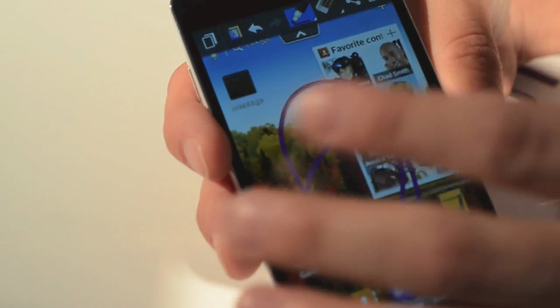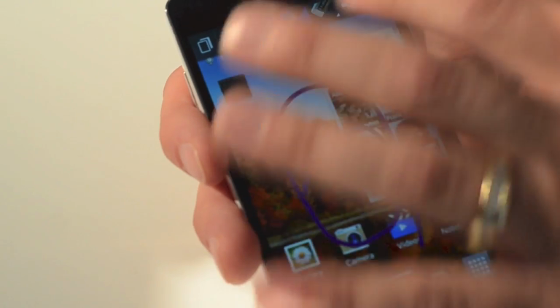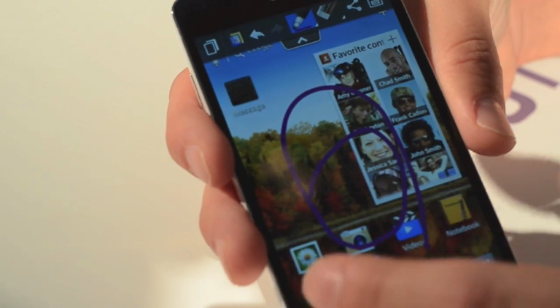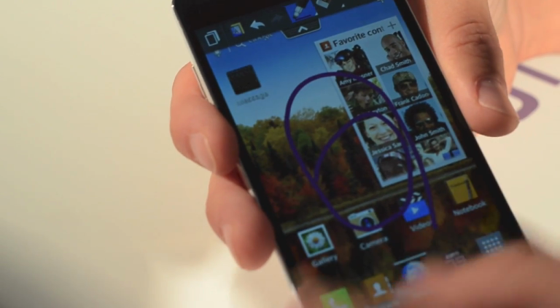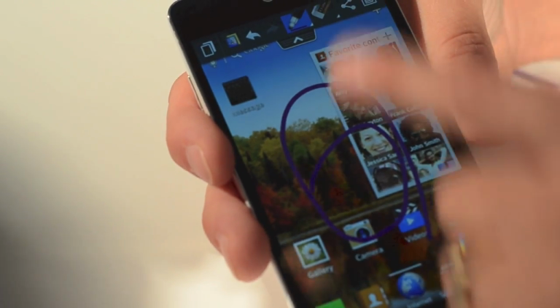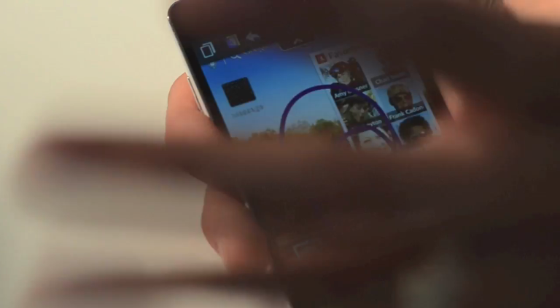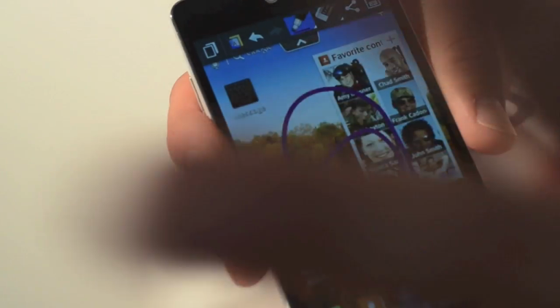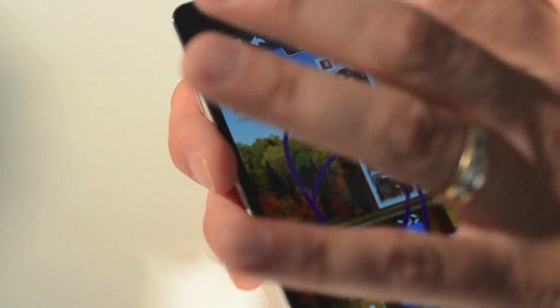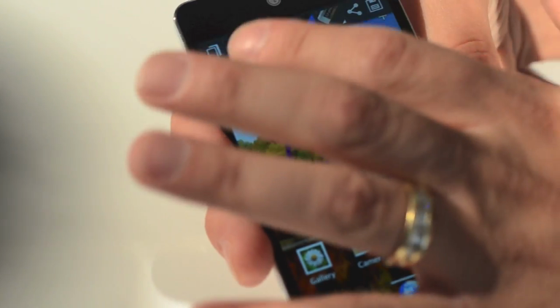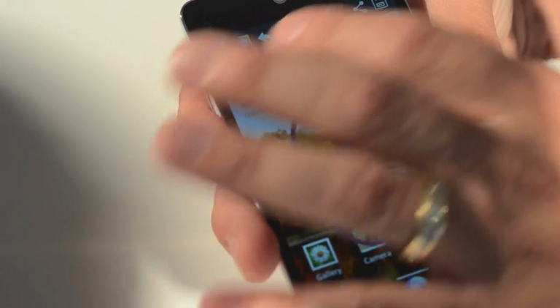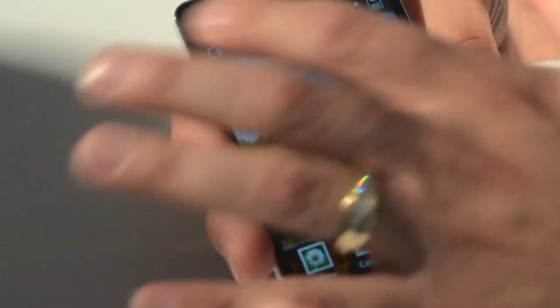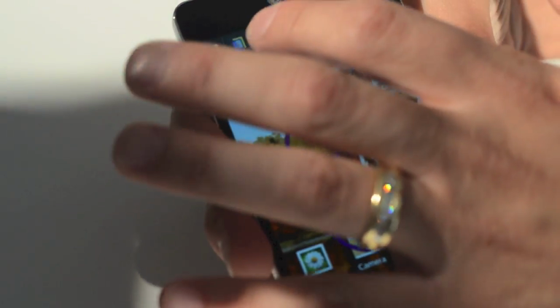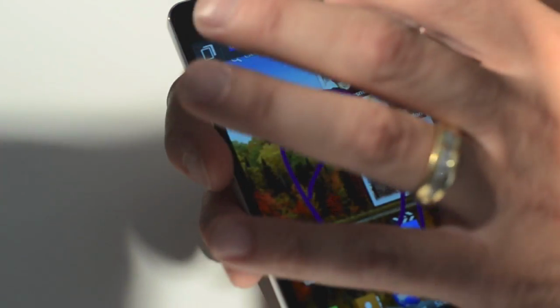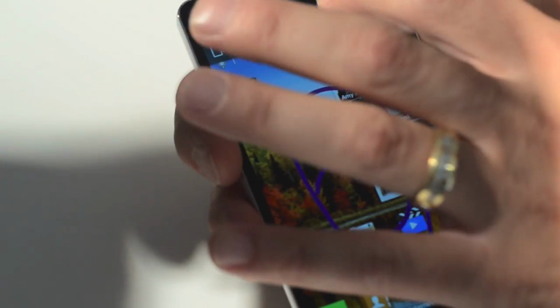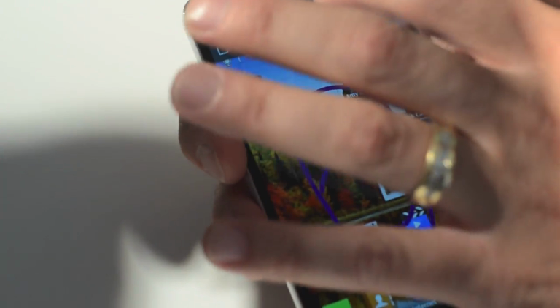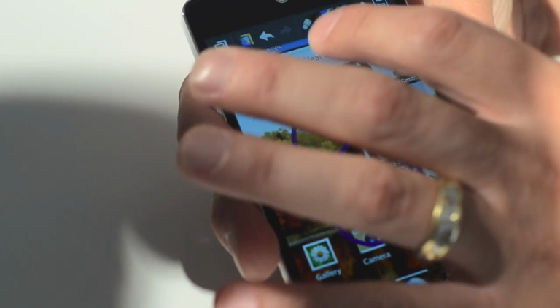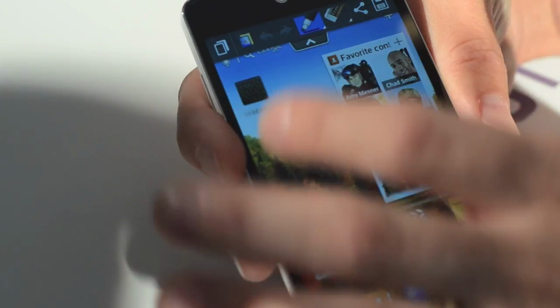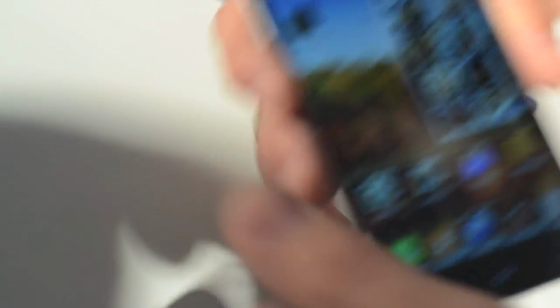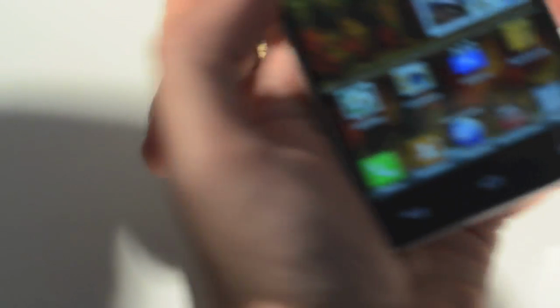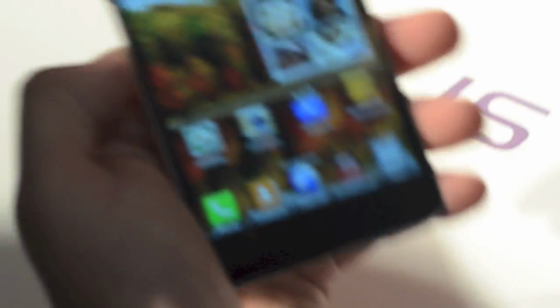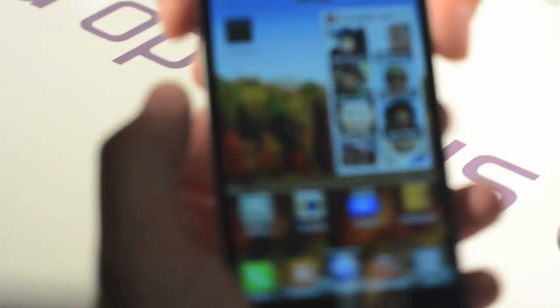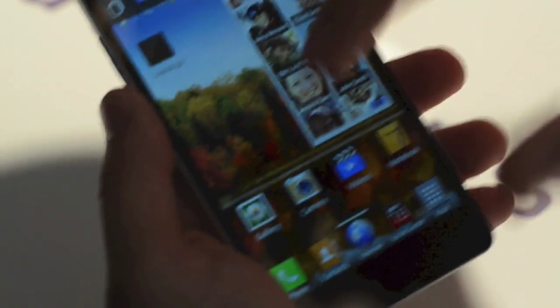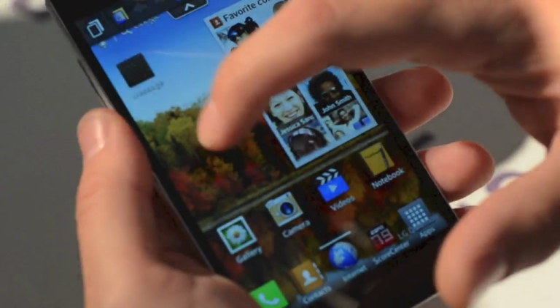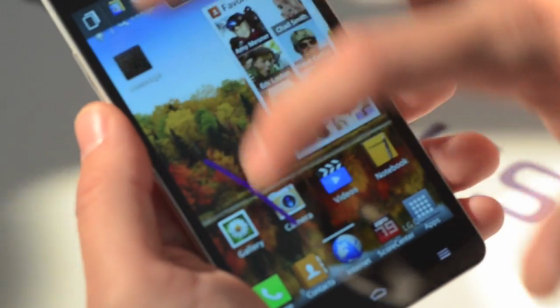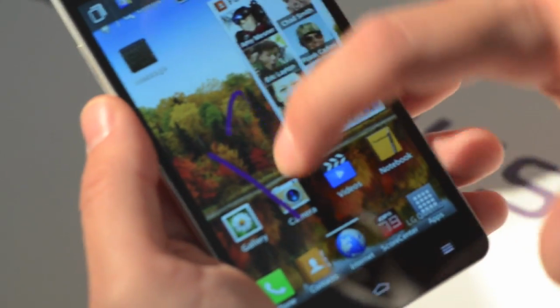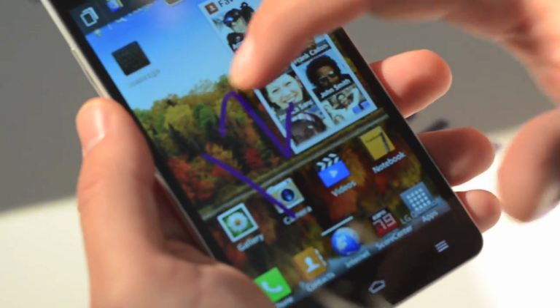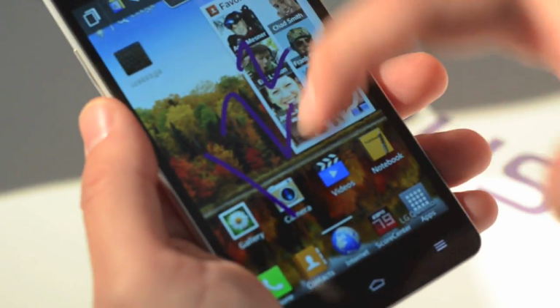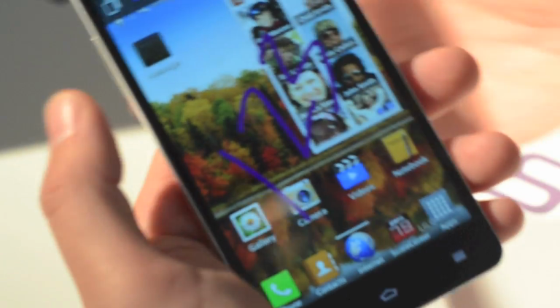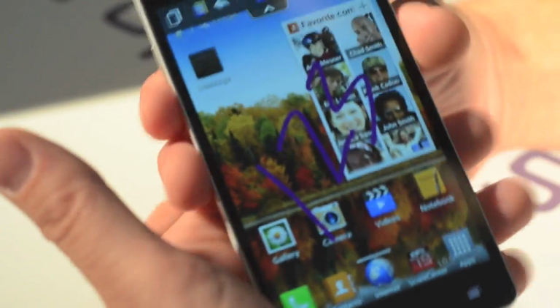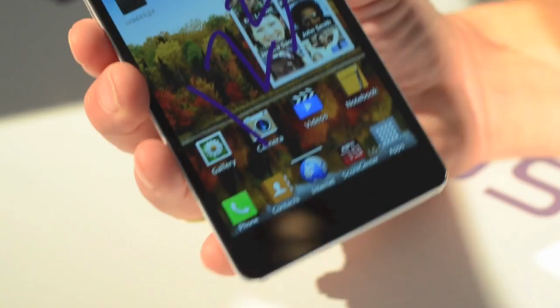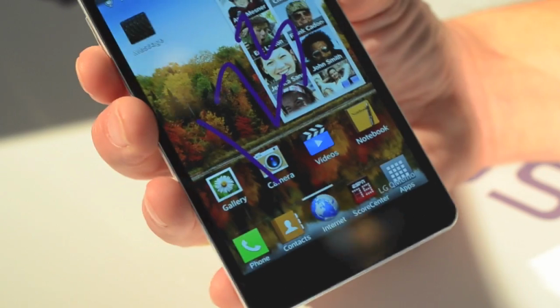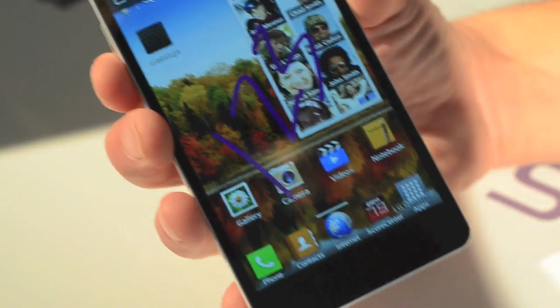Now, if I get a voicemail and somebody calls me and leaves me their number and I need to write it down real quick, I can basically dial that number on my screen here — like one, two, three for the example.